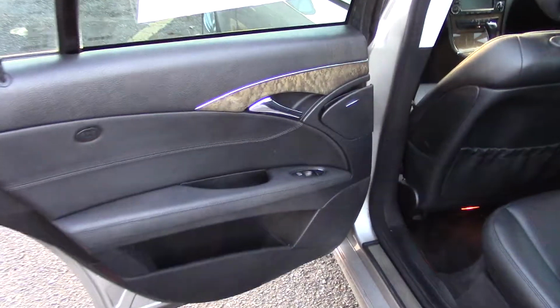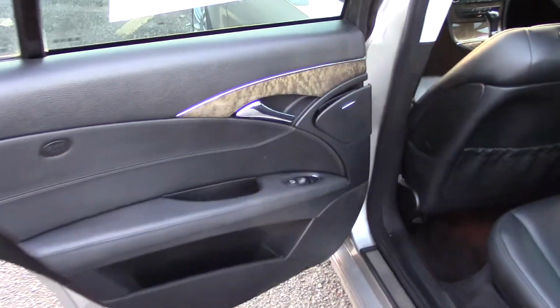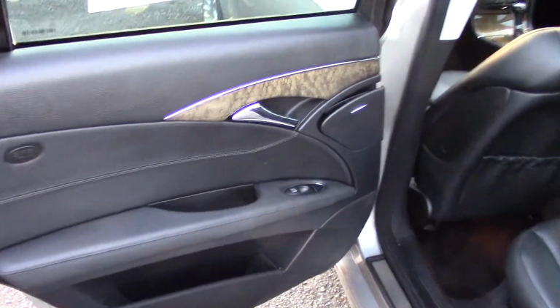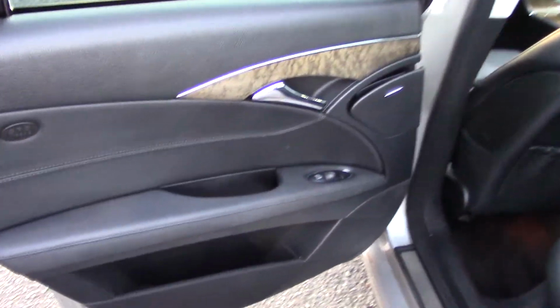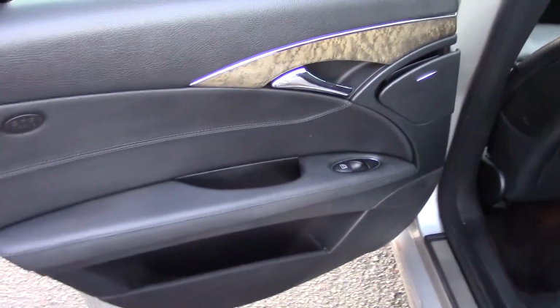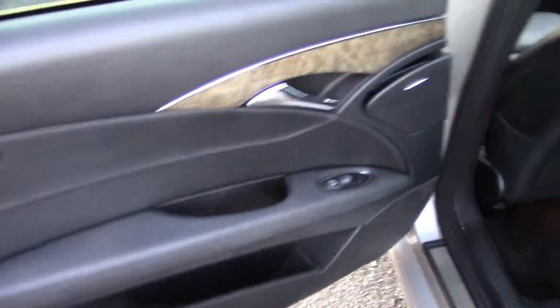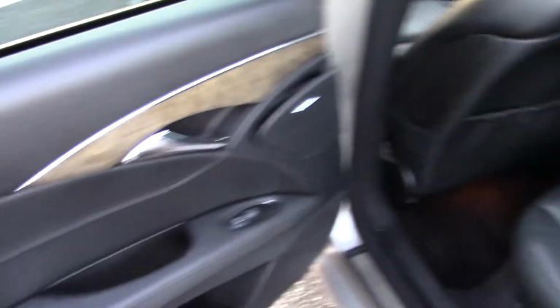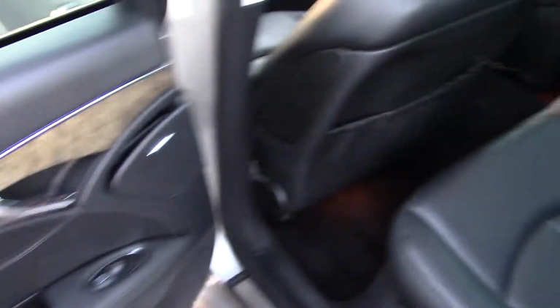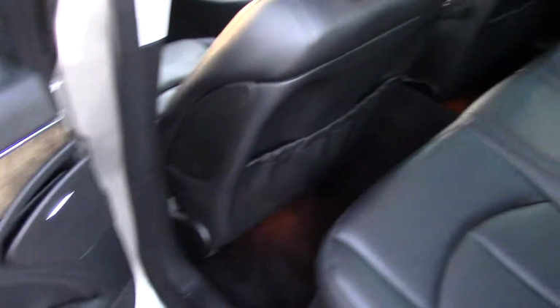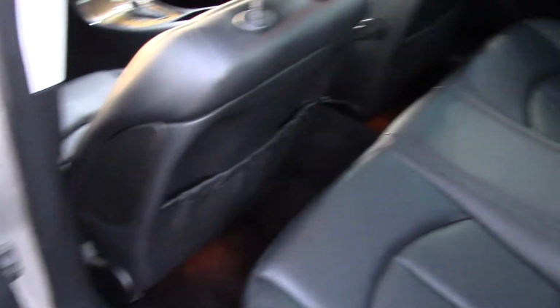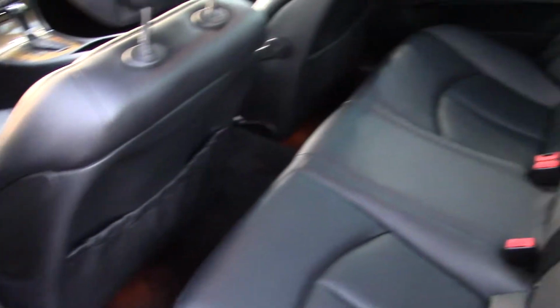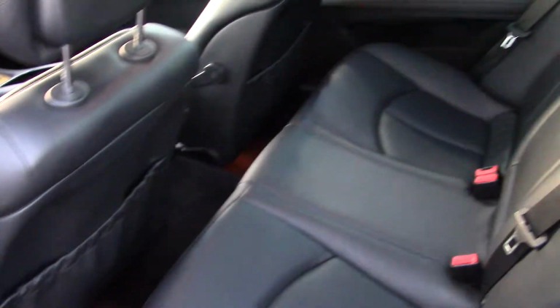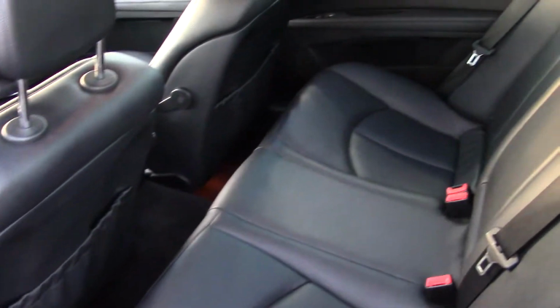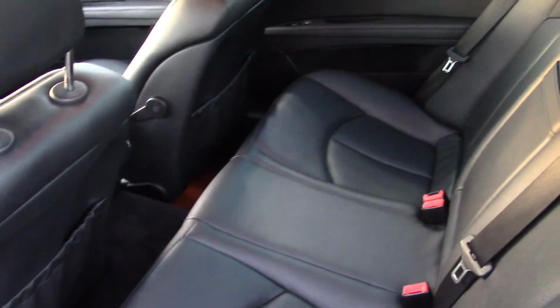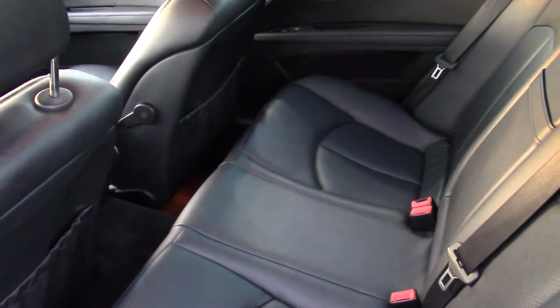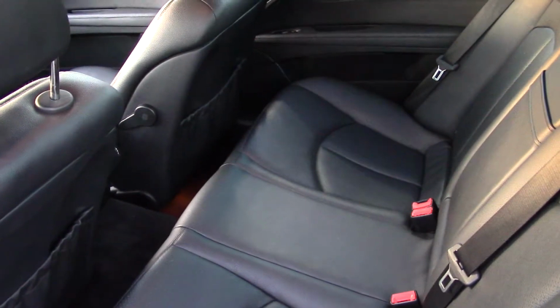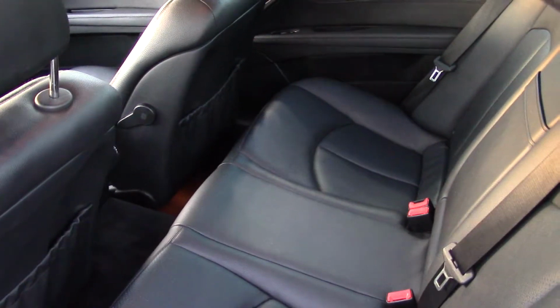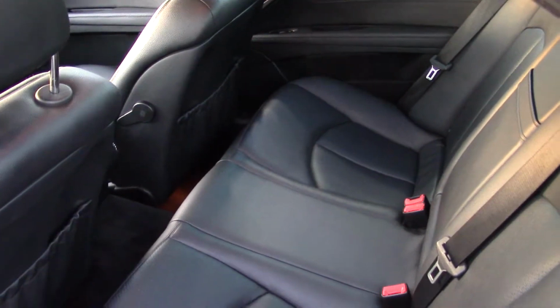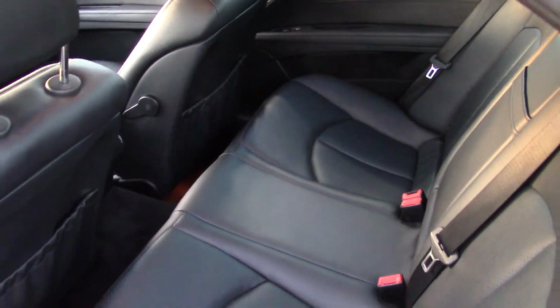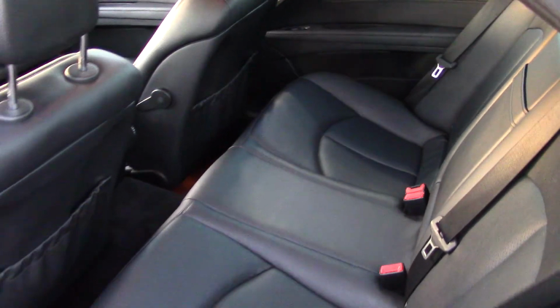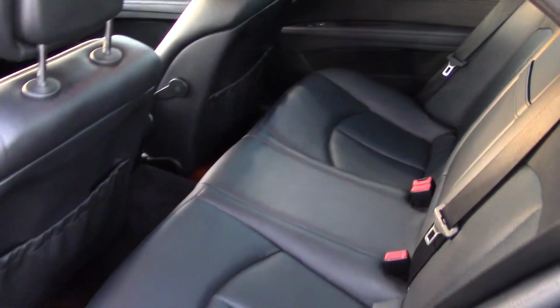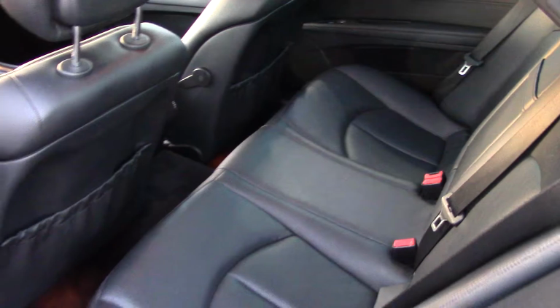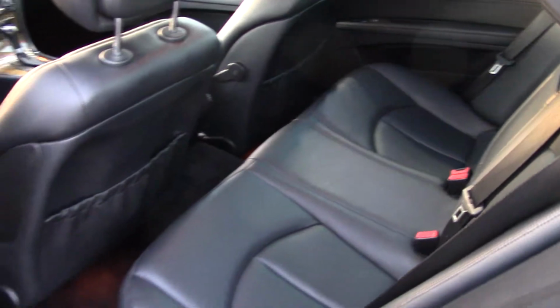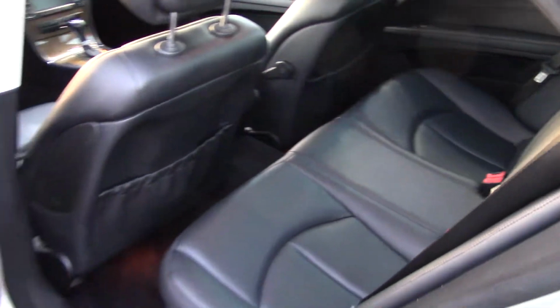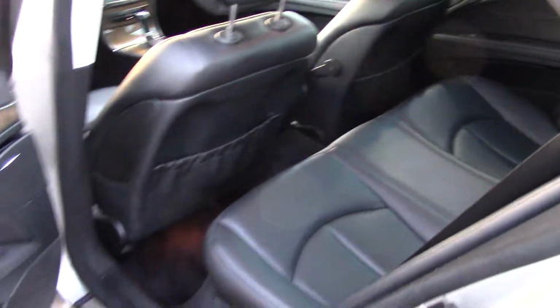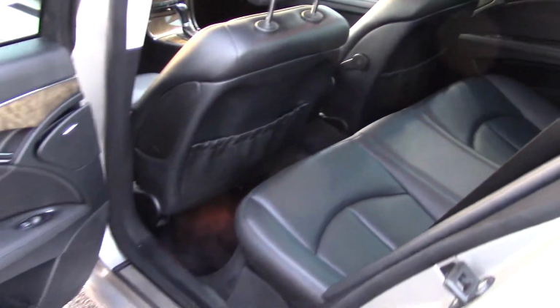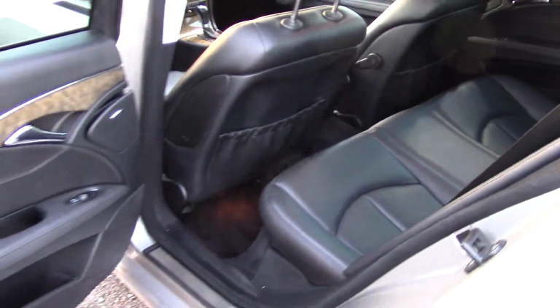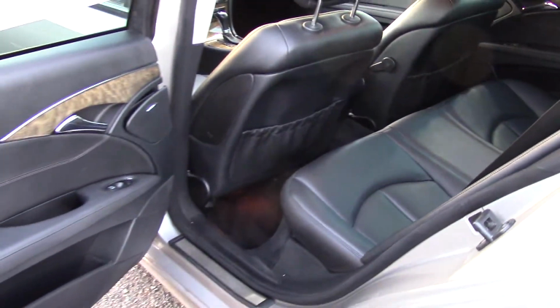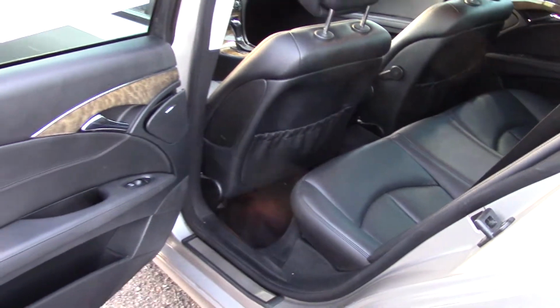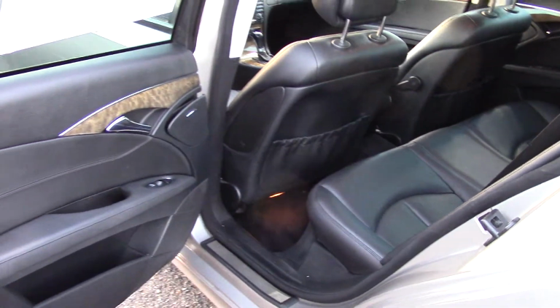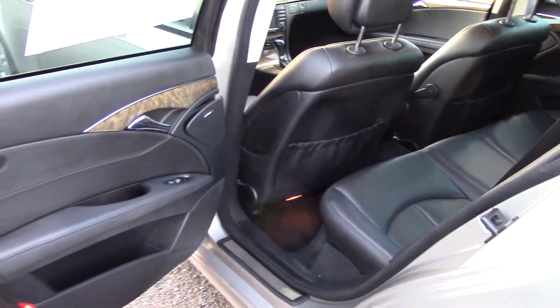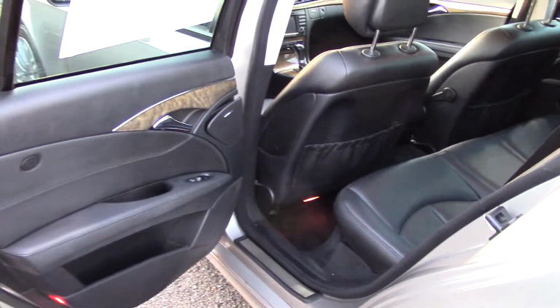Storage in the door pockets. A beautiful black leather interior. Really nice contrast with the light wood and chrome accents. Very classy.